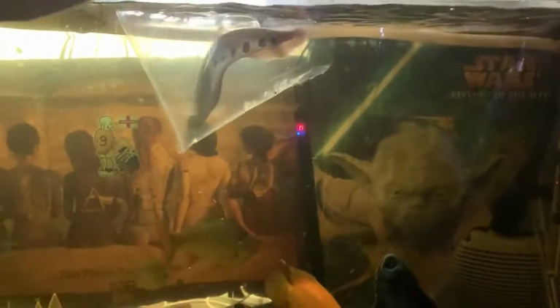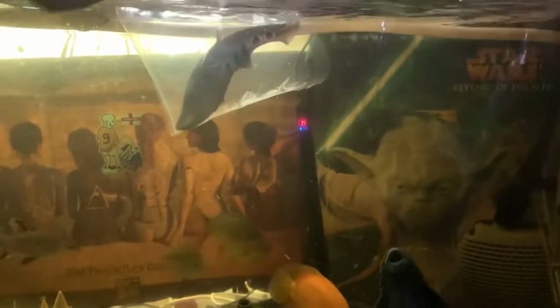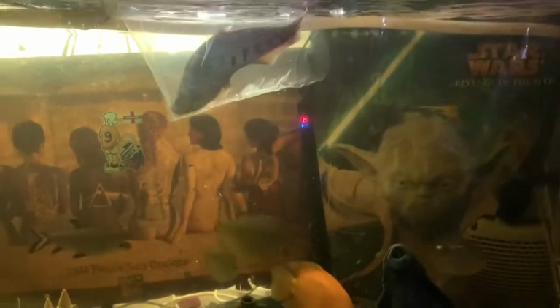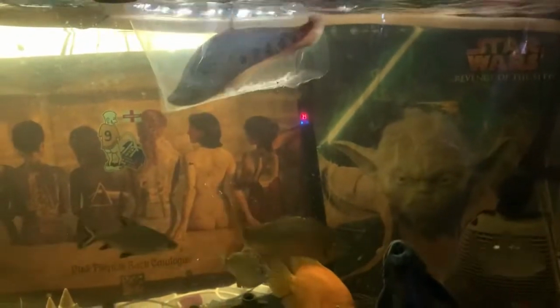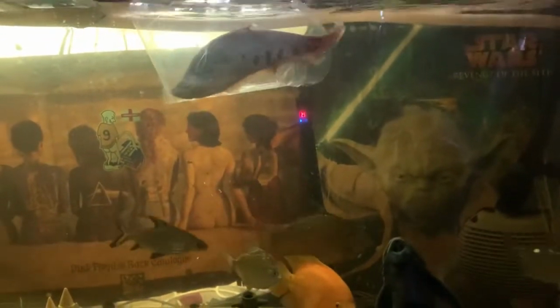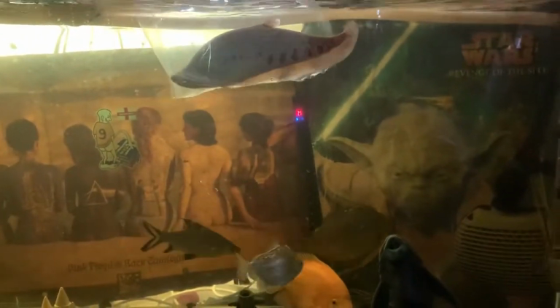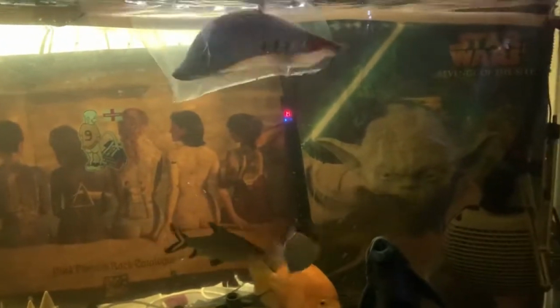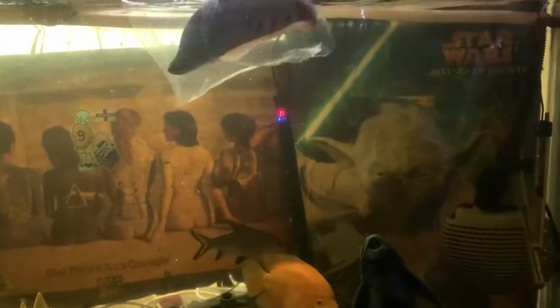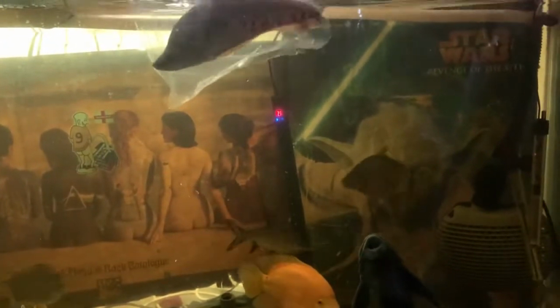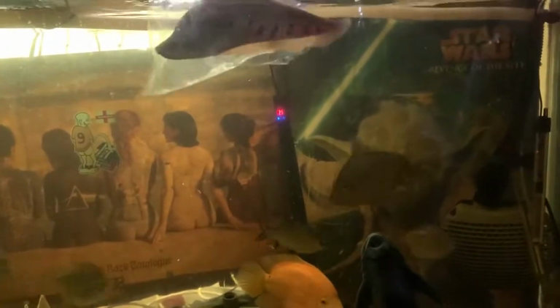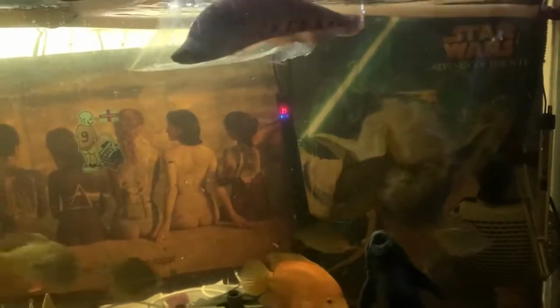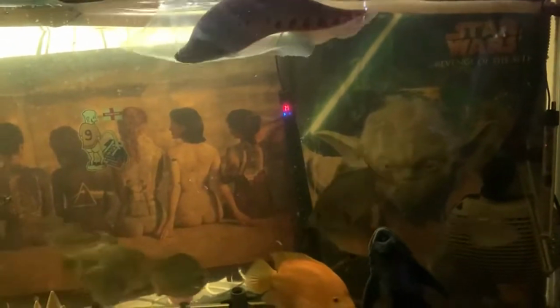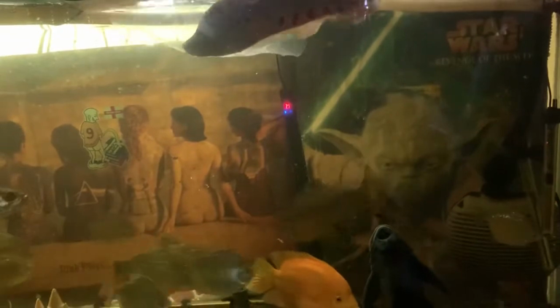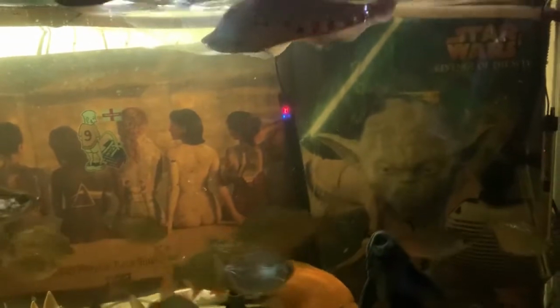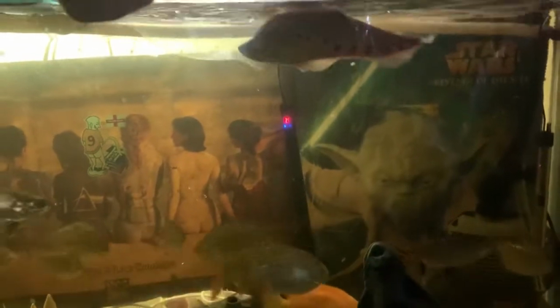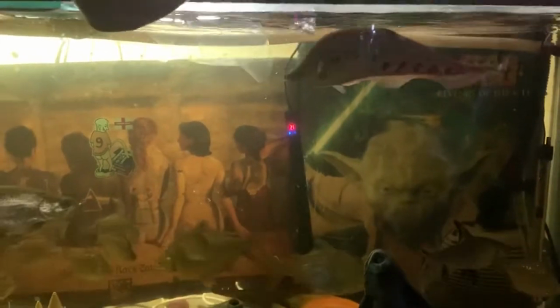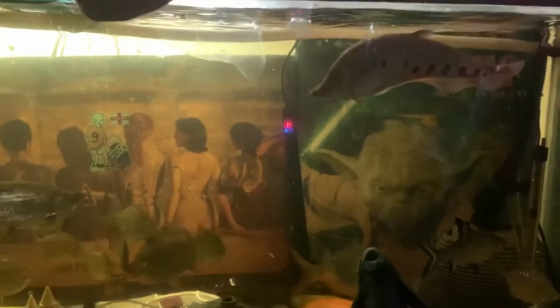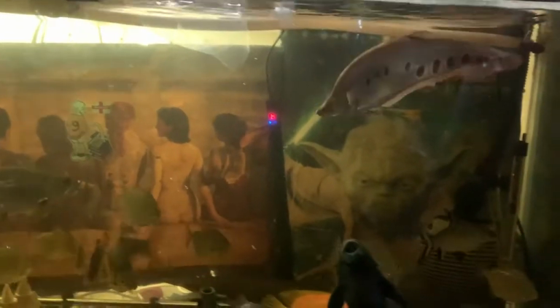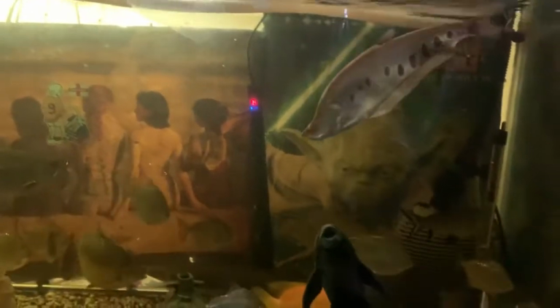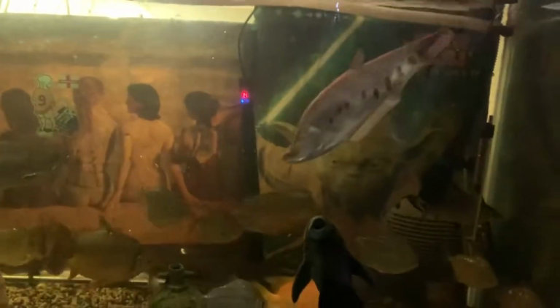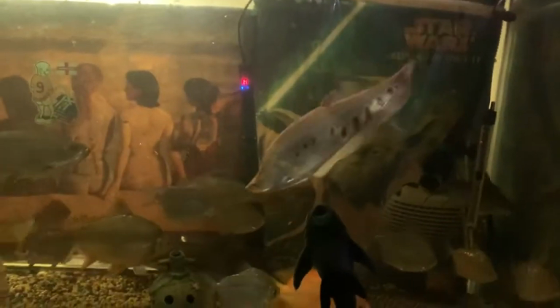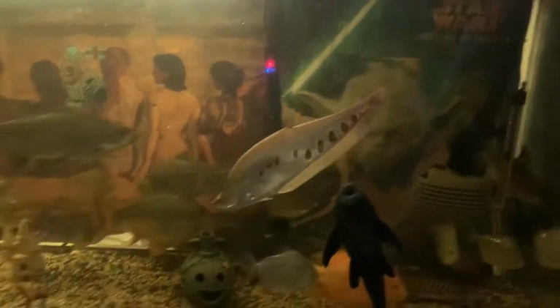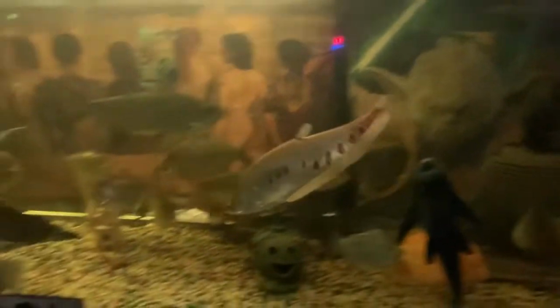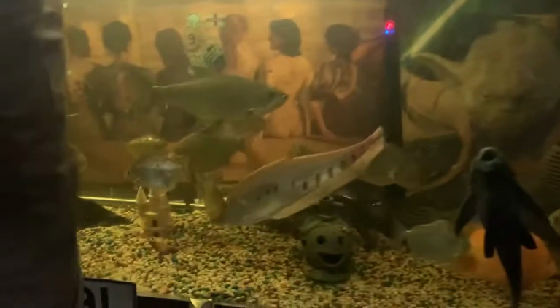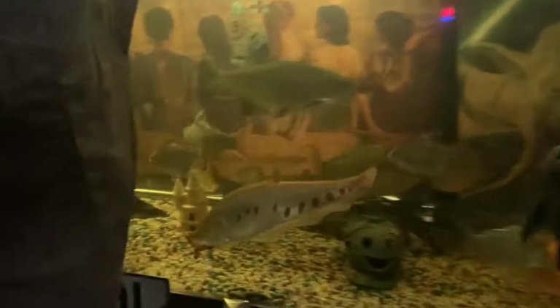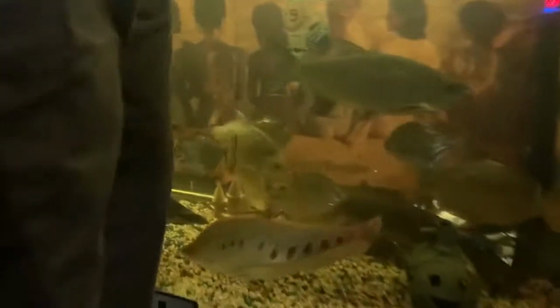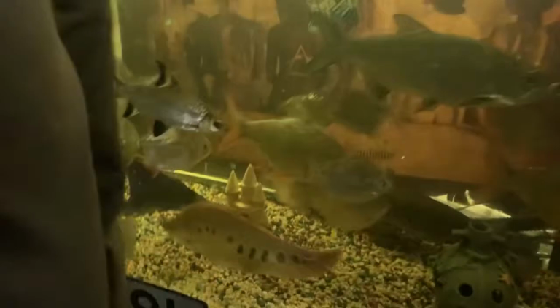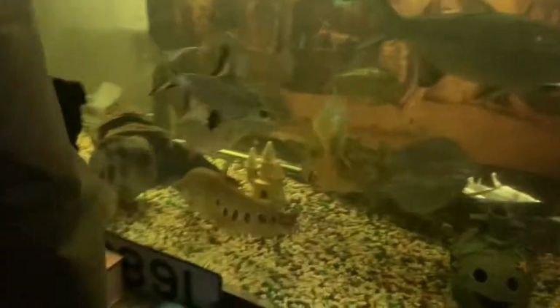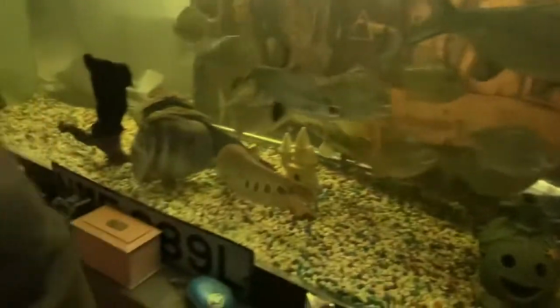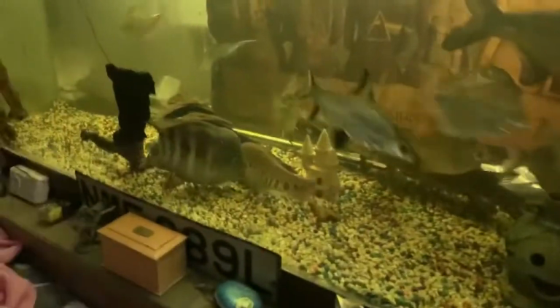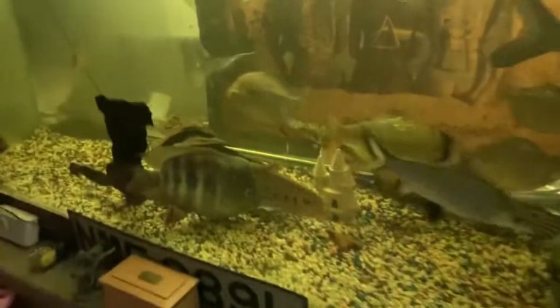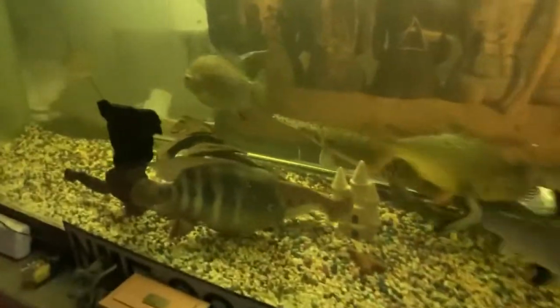Here he comes — what way is he gonna go? There he goes! Stay with him for a couple of minutes, see how he gets on.